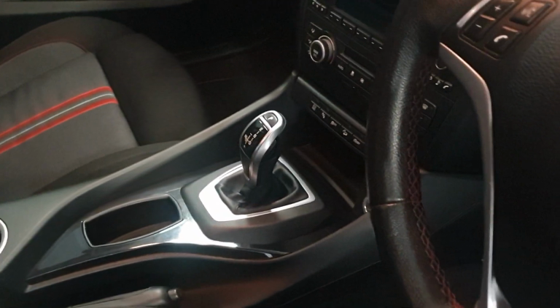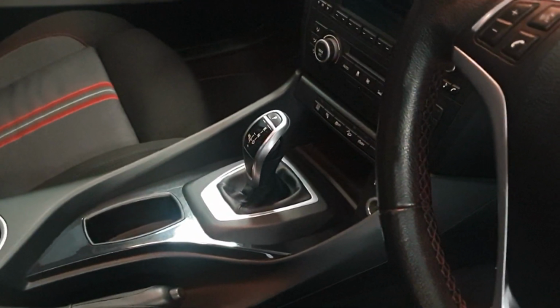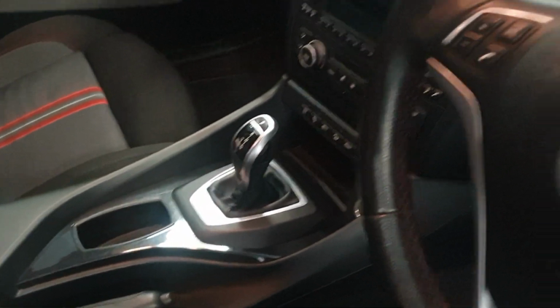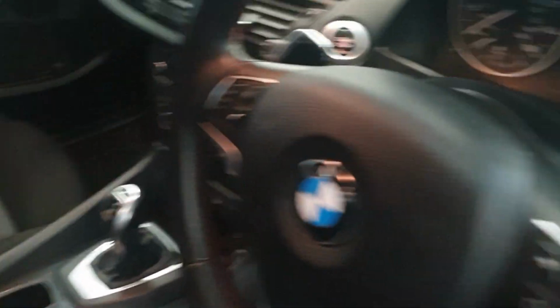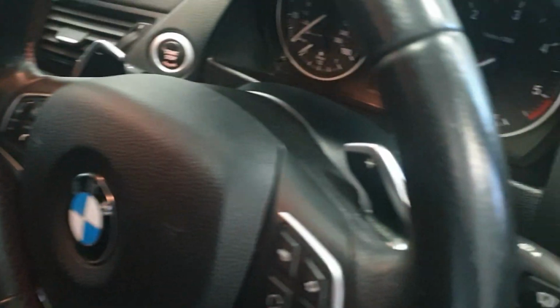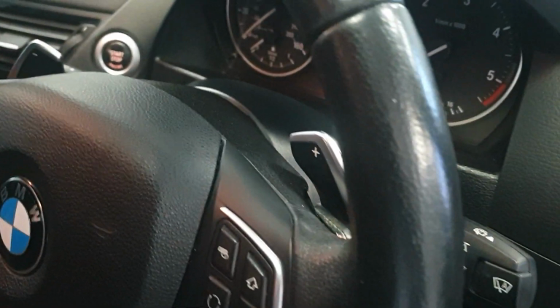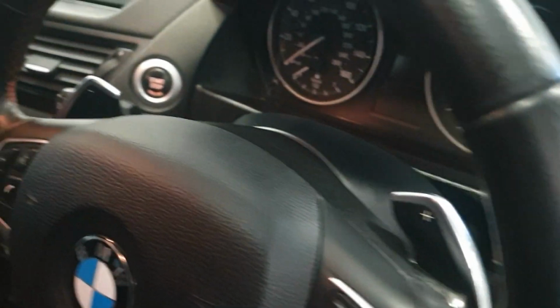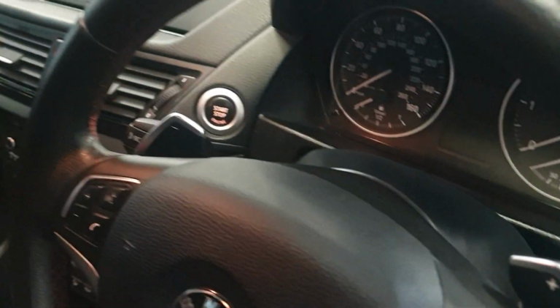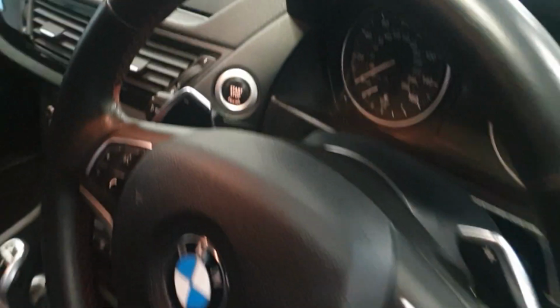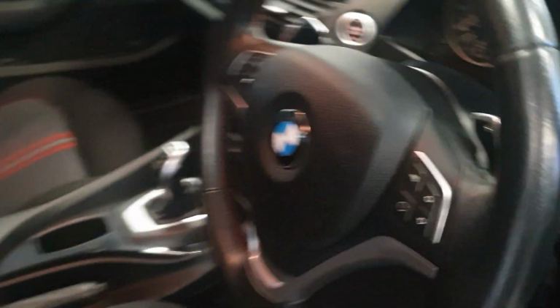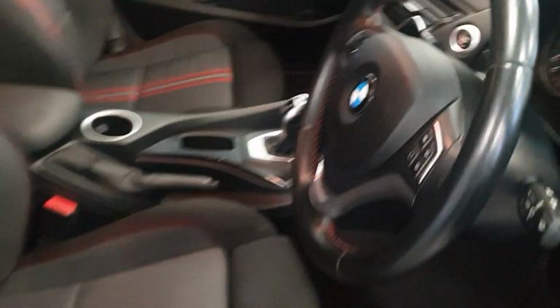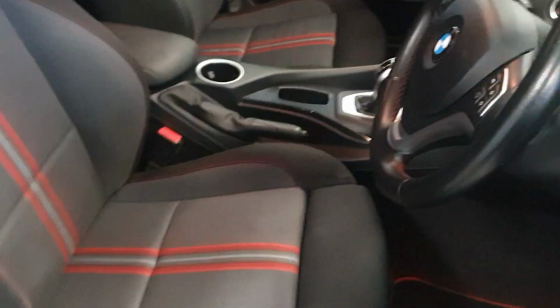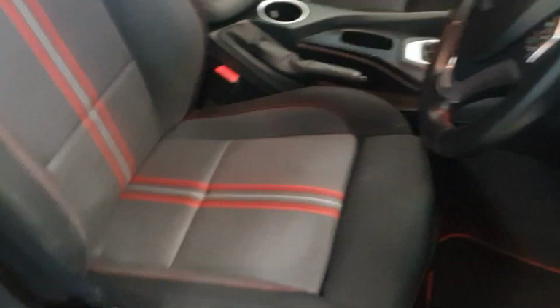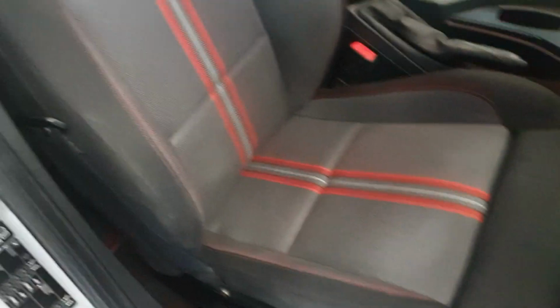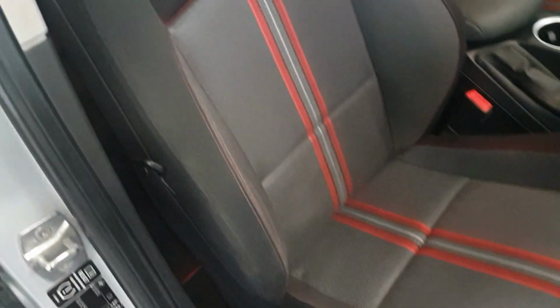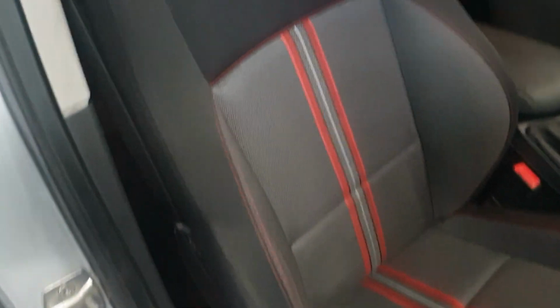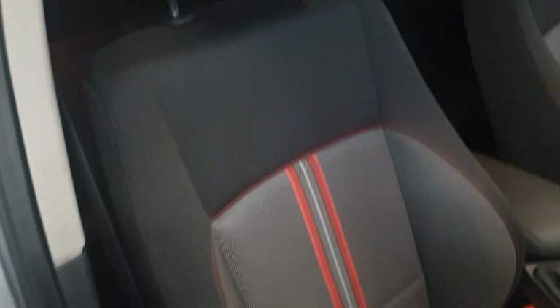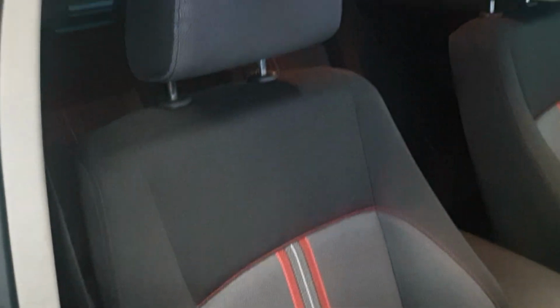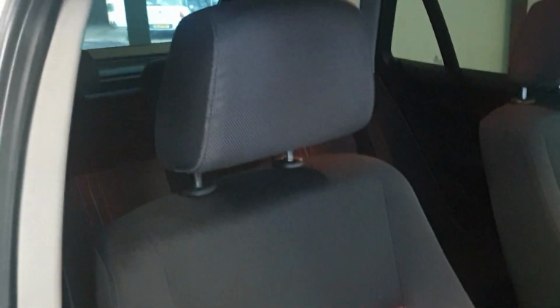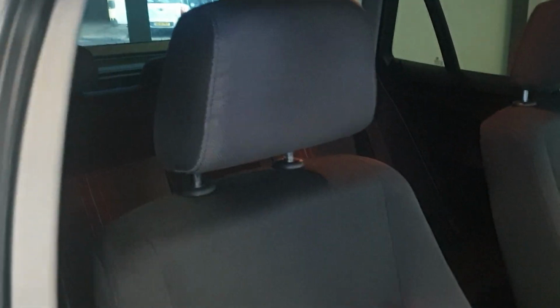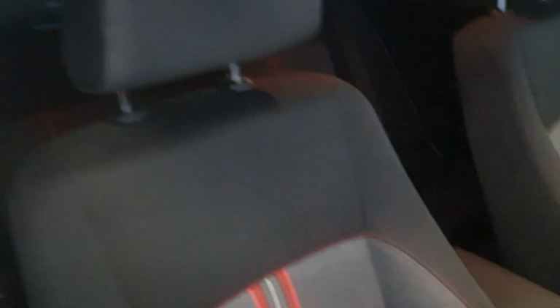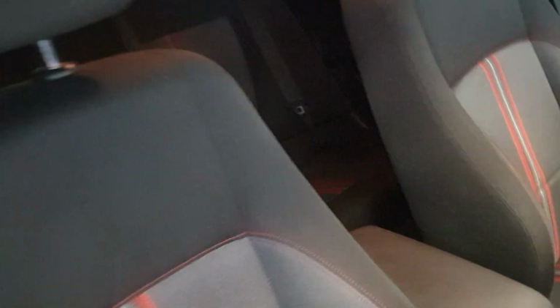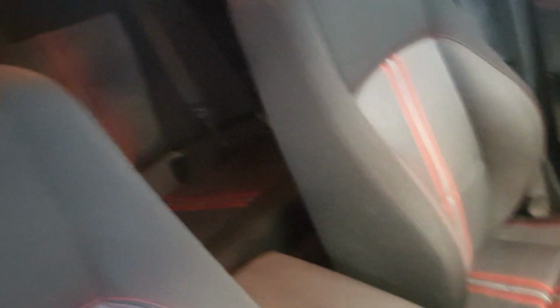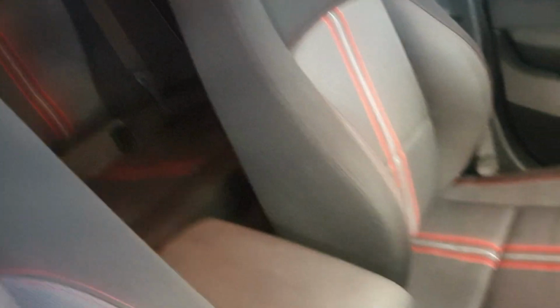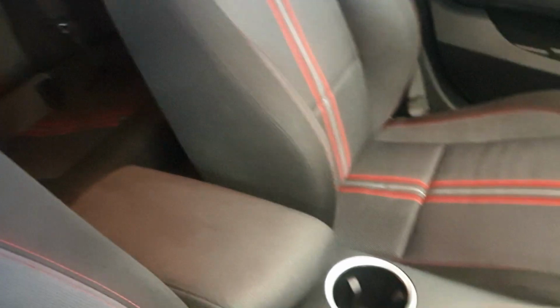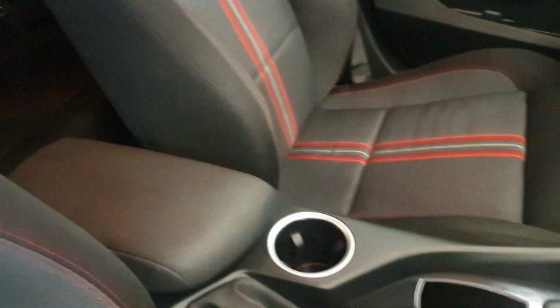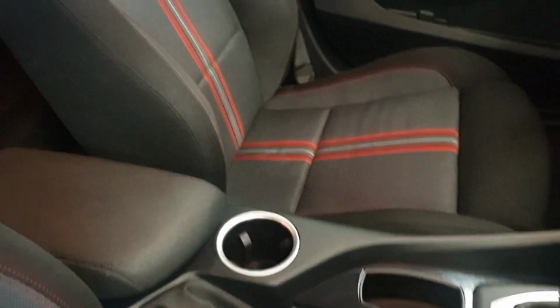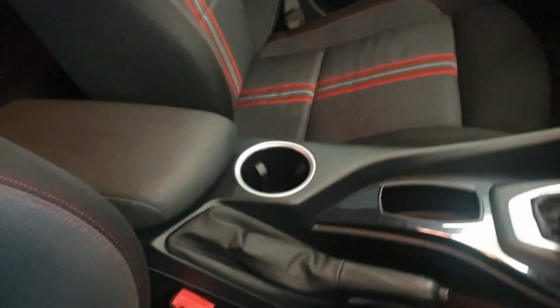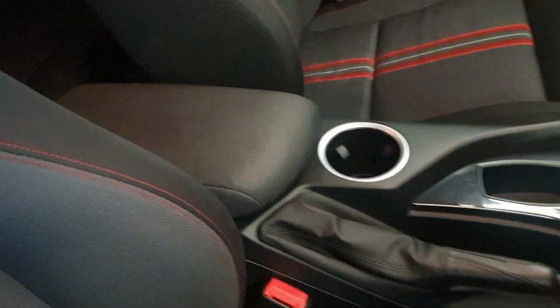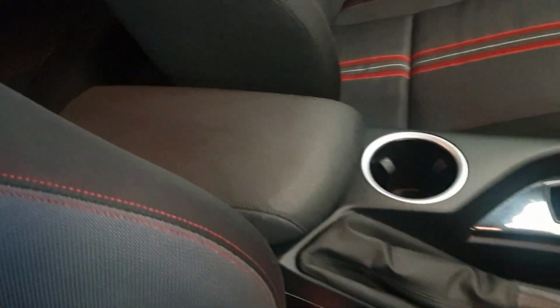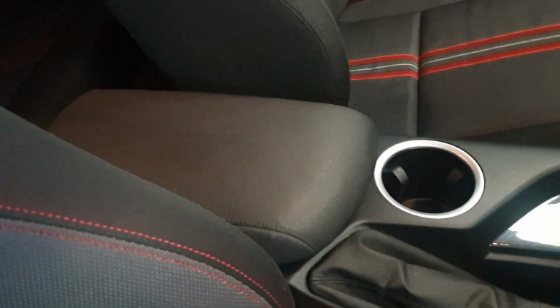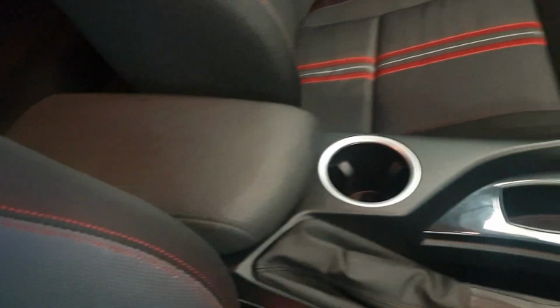Automatic. Does have the paddle shift as well. Sport seats, which again are in very good condition. It's got the front armrest as well.